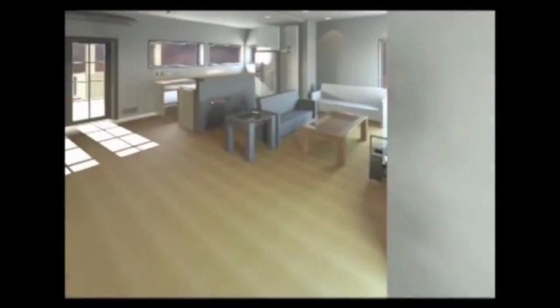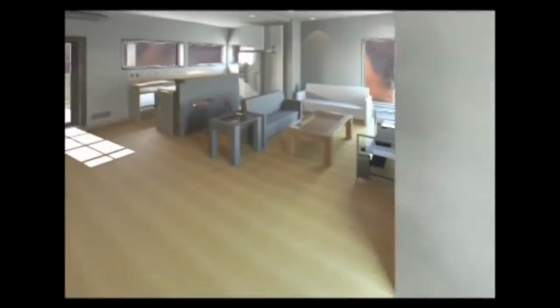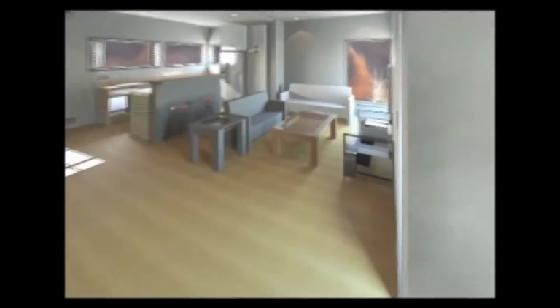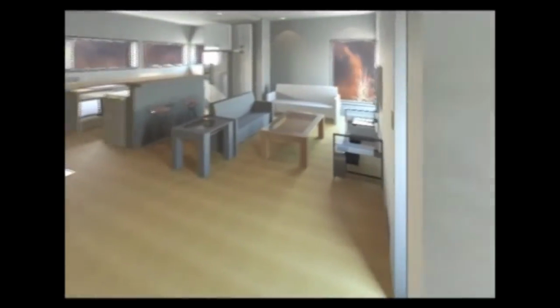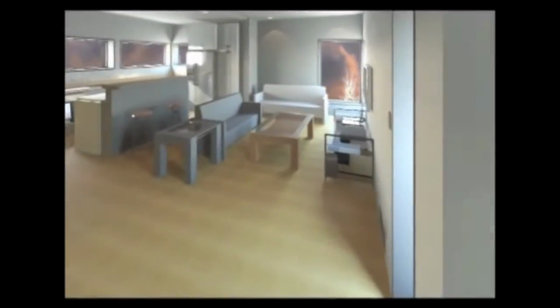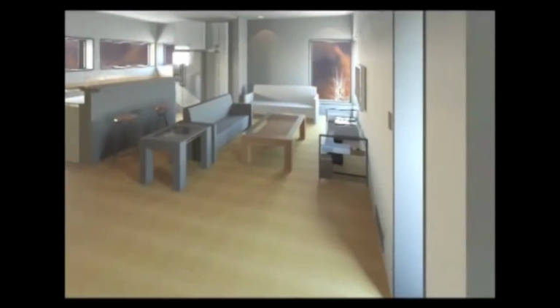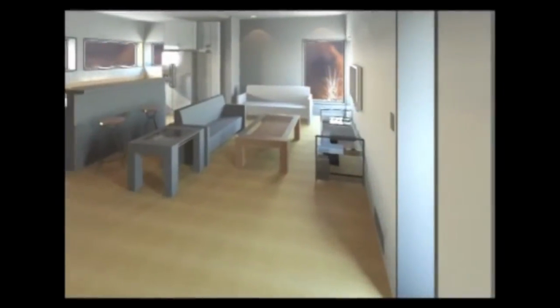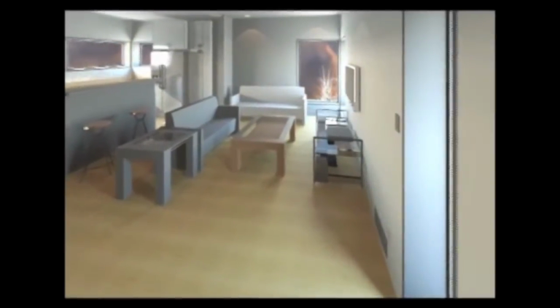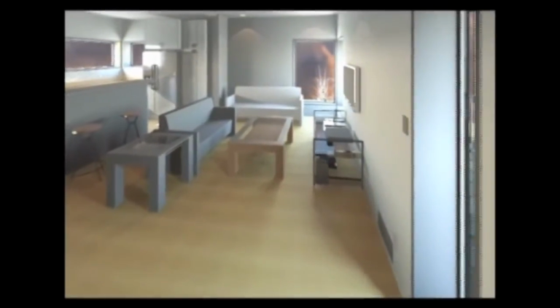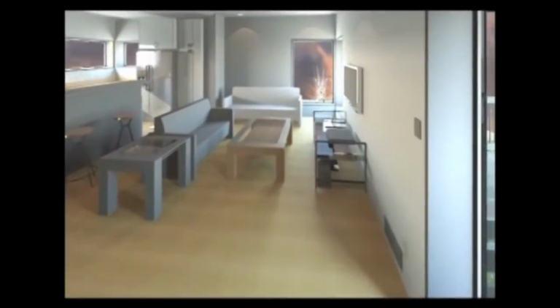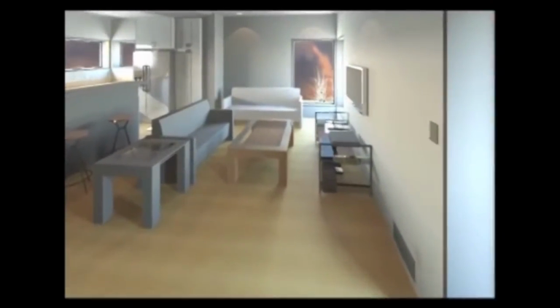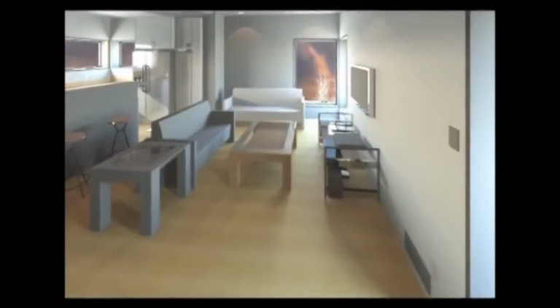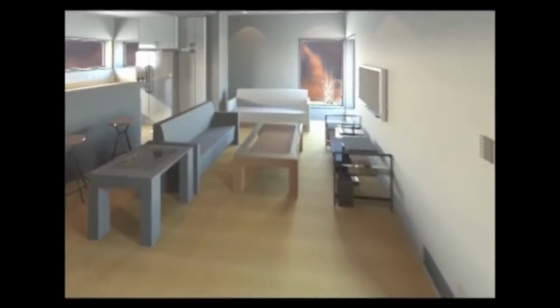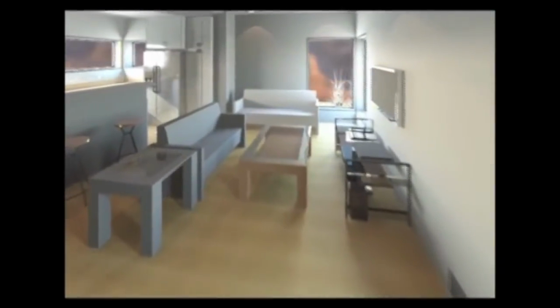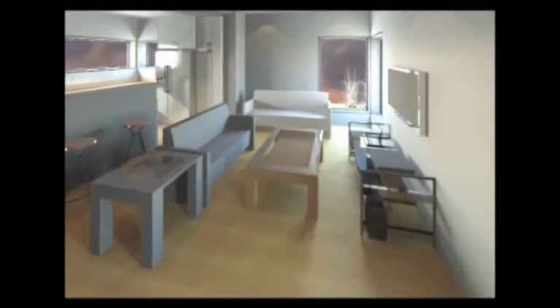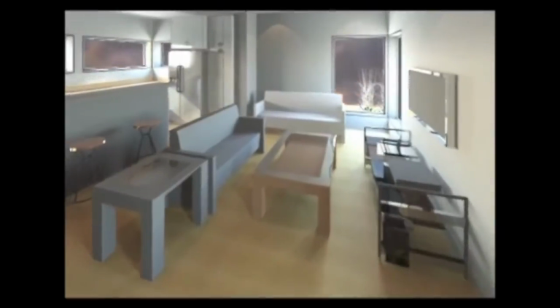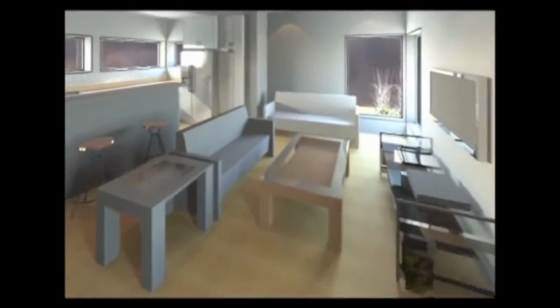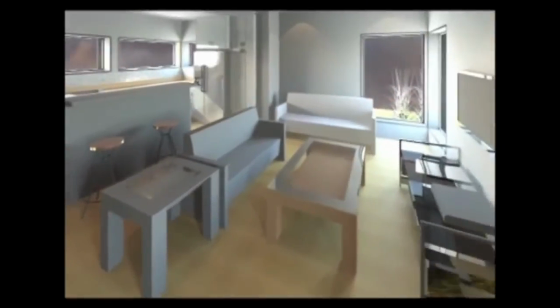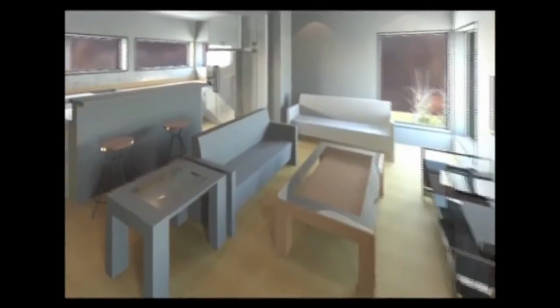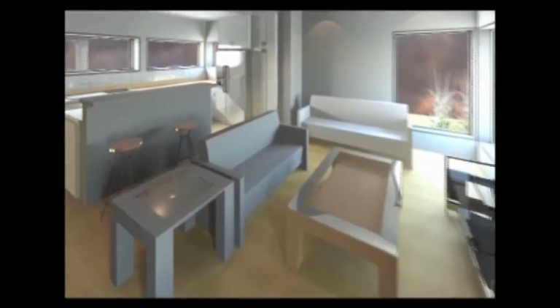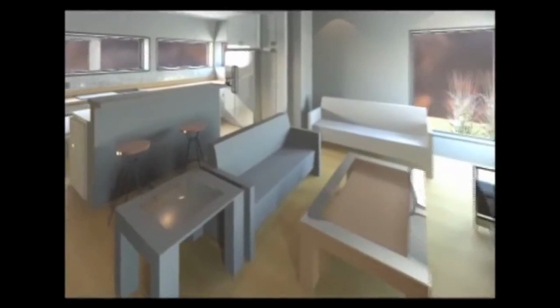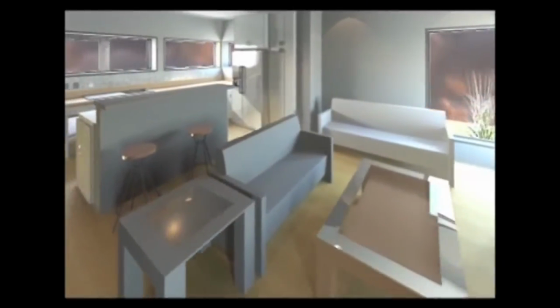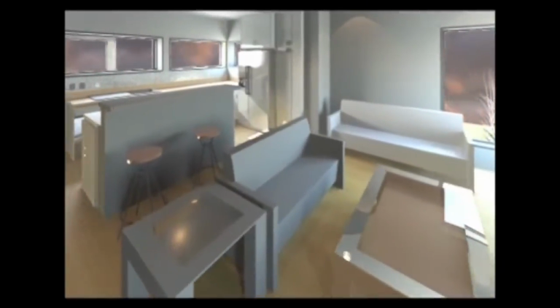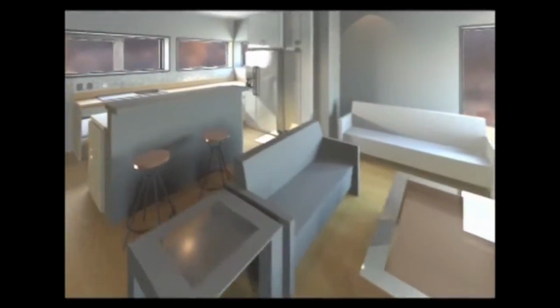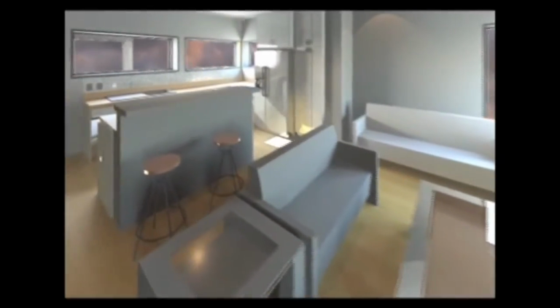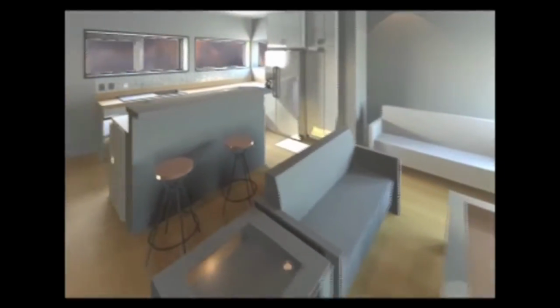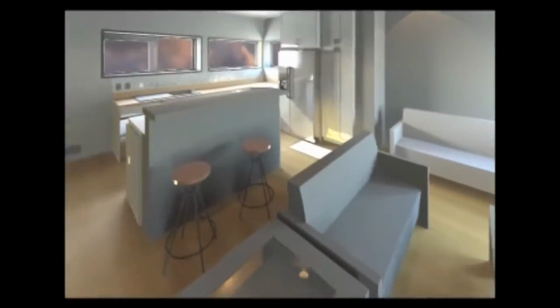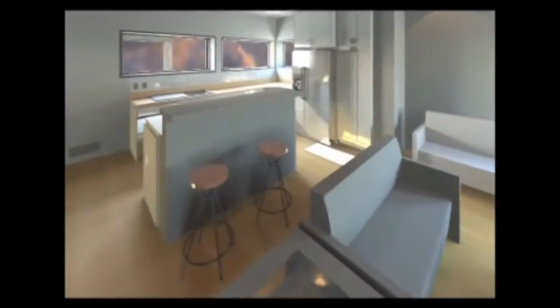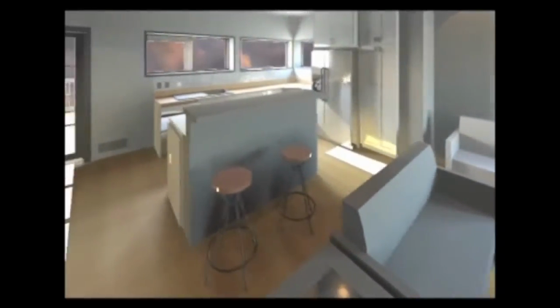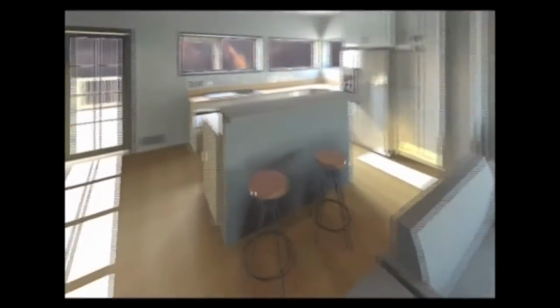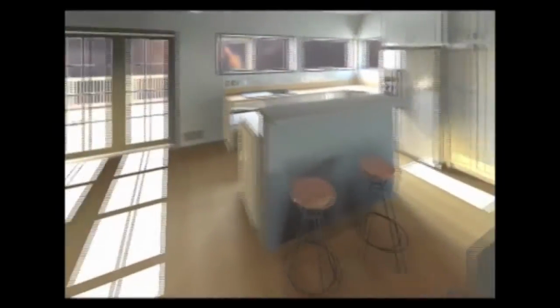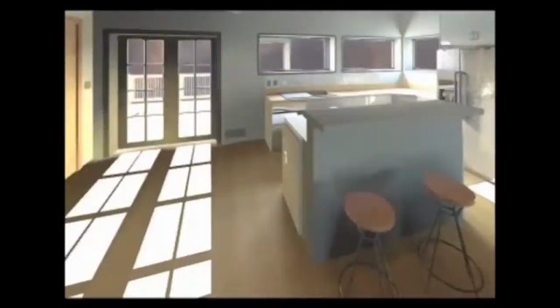An integrated mechanical system then provides a highly efficient method of conditioning the space, making Echo's energy performance 150 percent higher than today's standards.